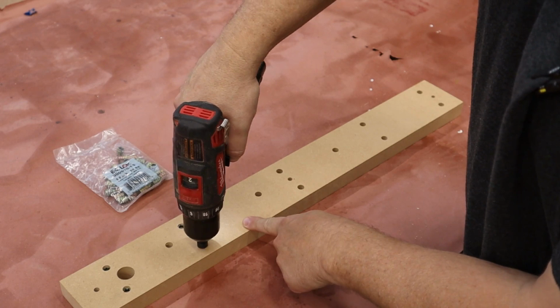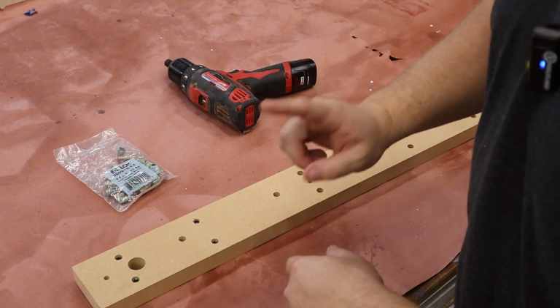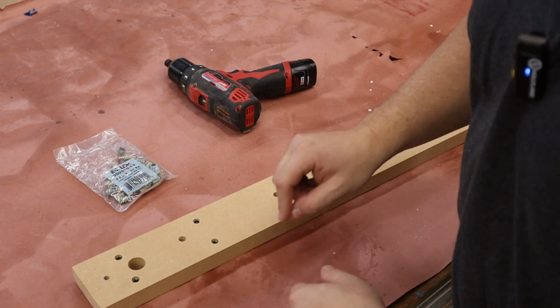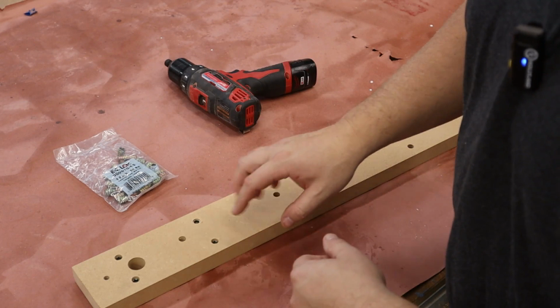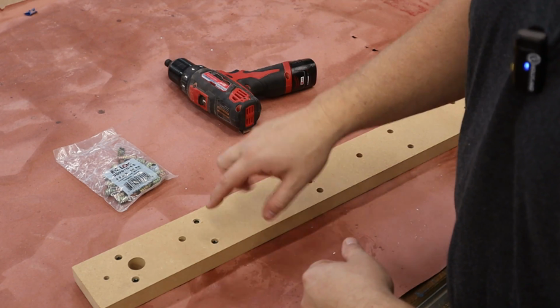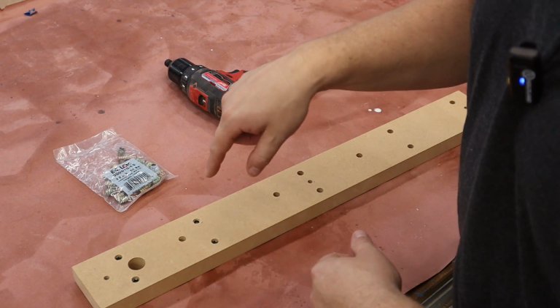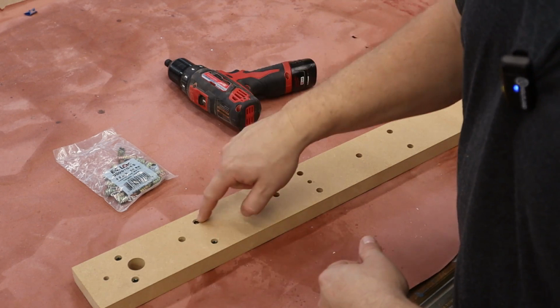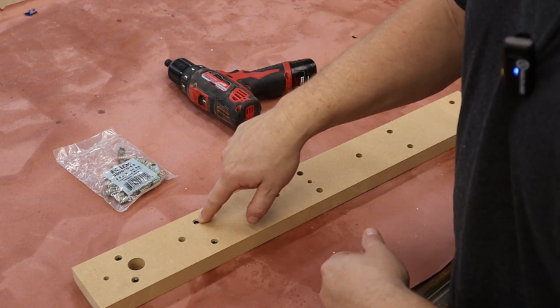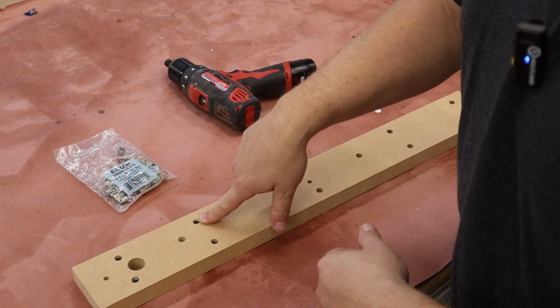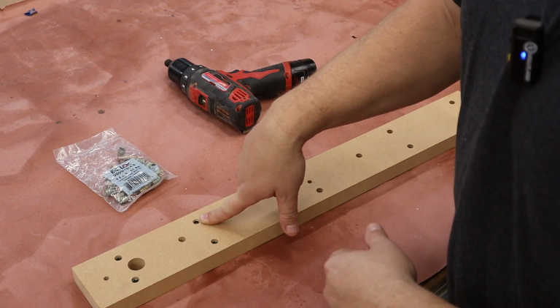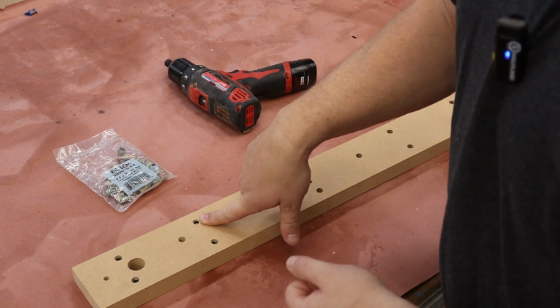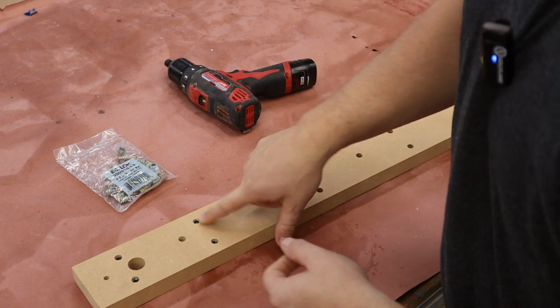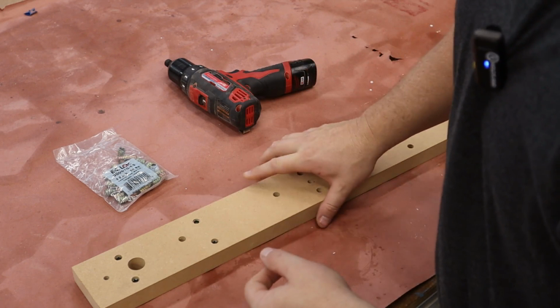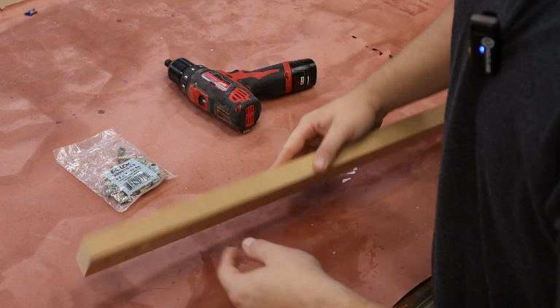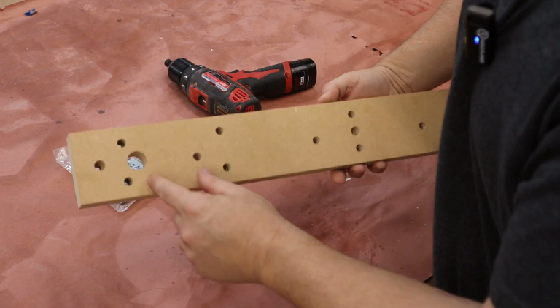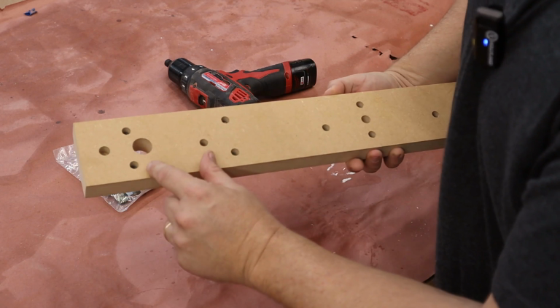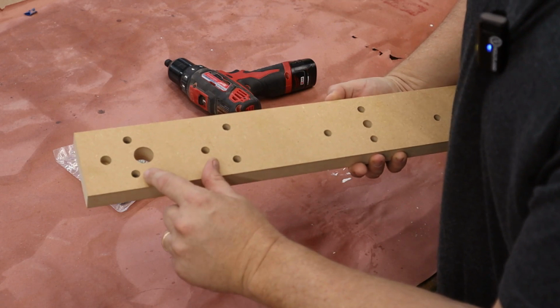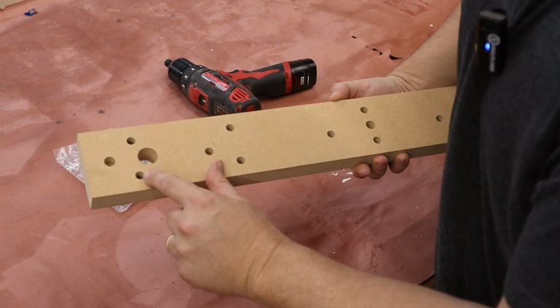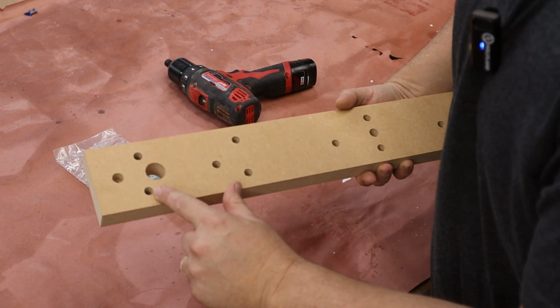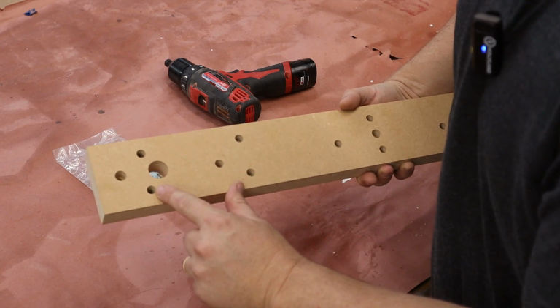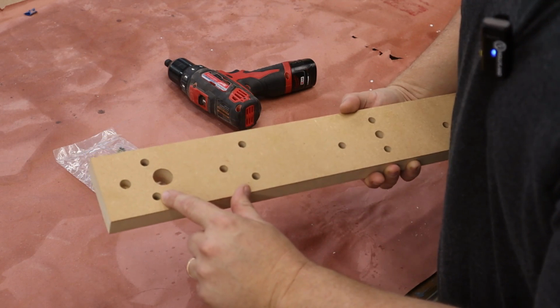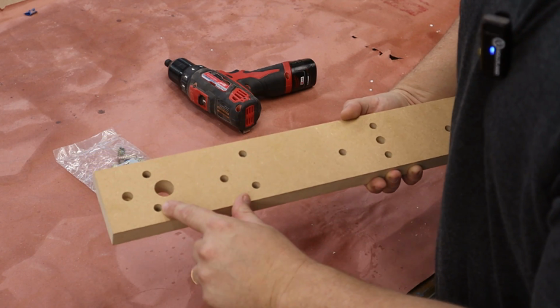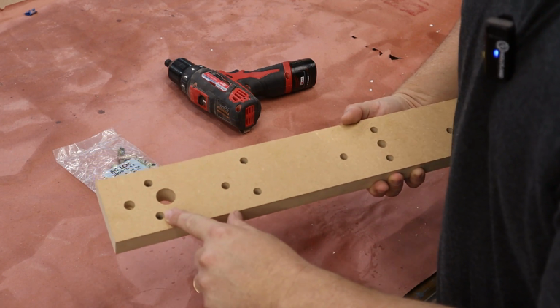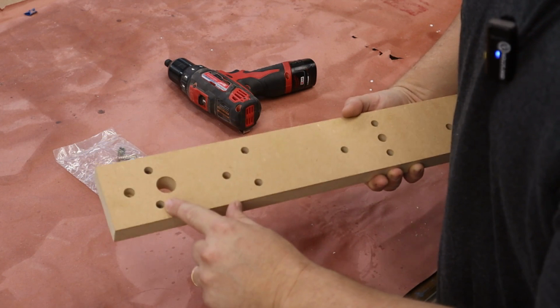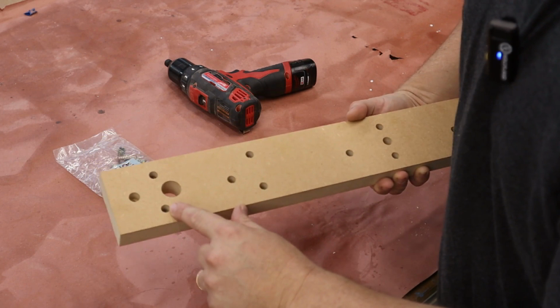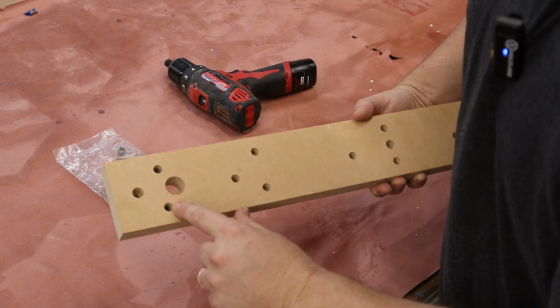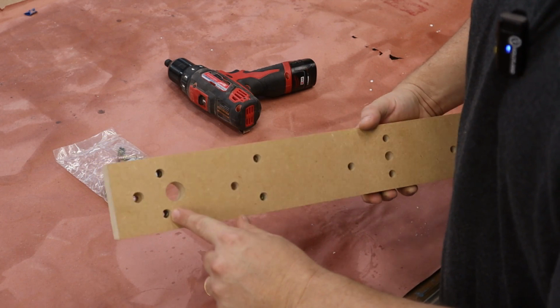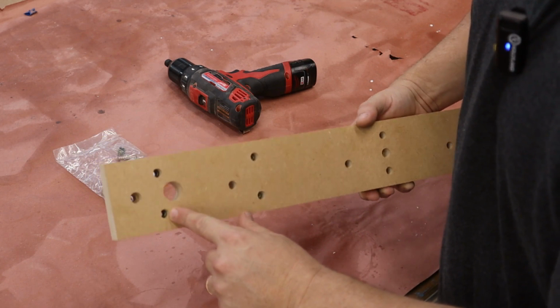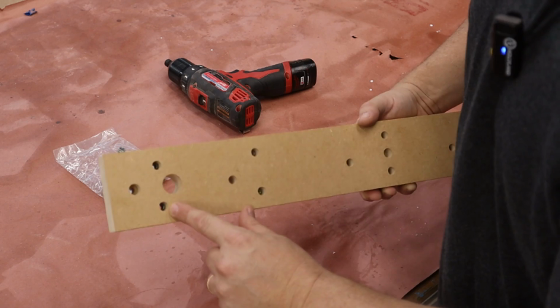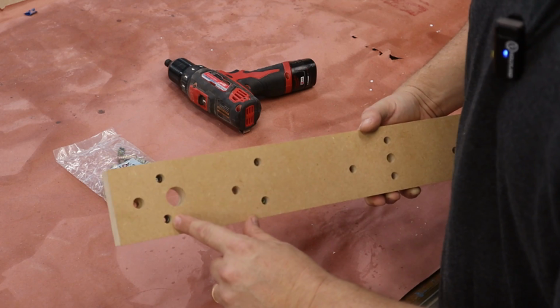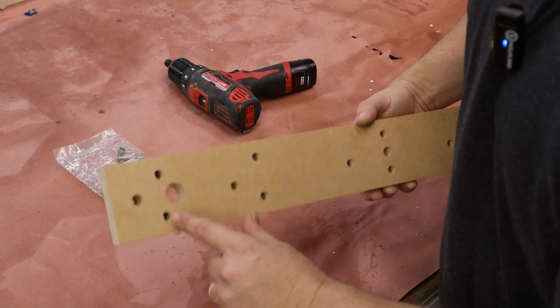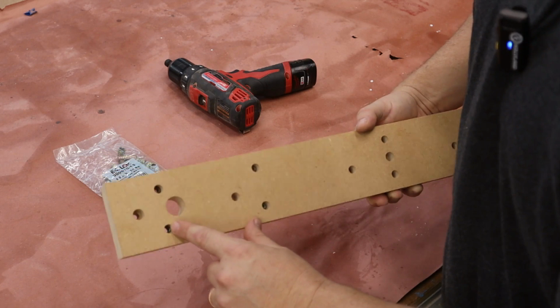I do like to install them from the back. The reason is that gives you the most space from the front side — if you're going to surface this, installing from the back gives you the most room possible.